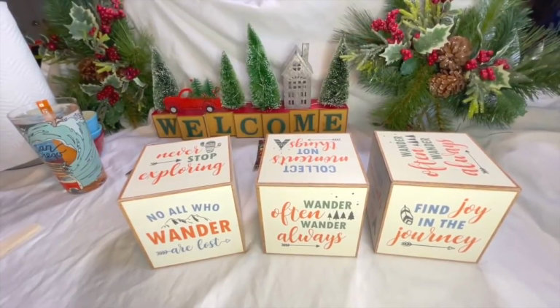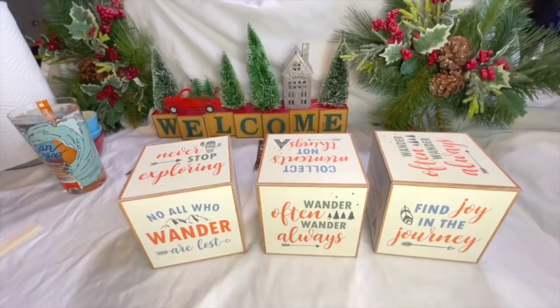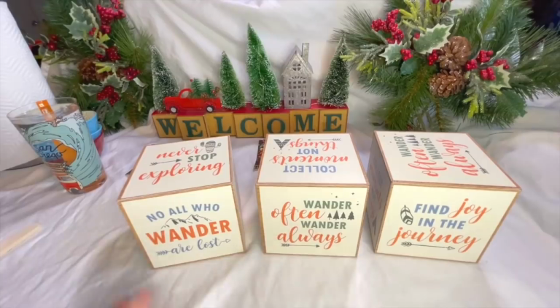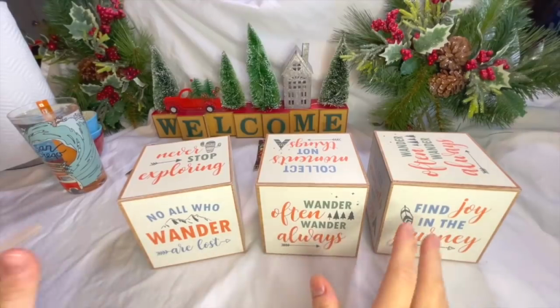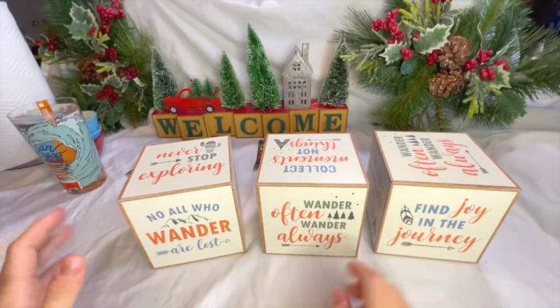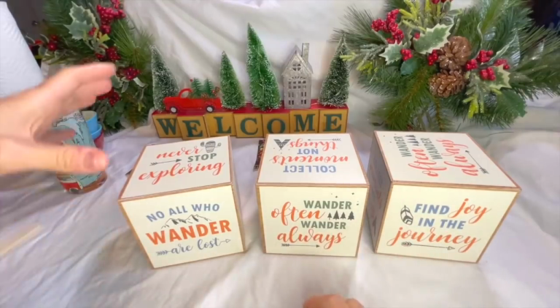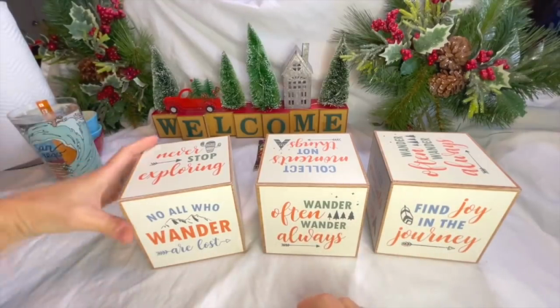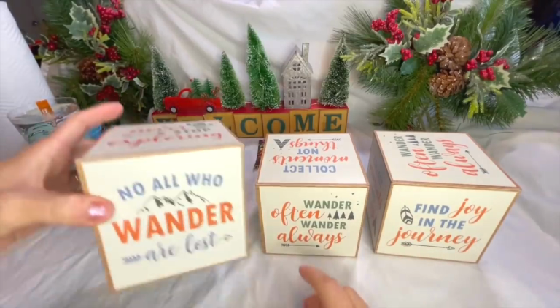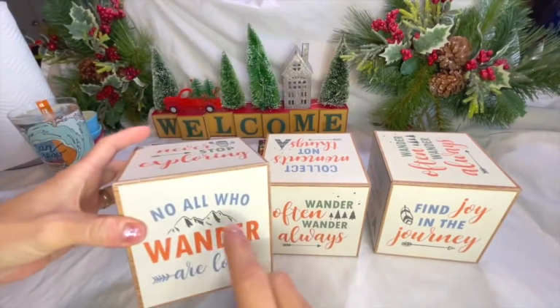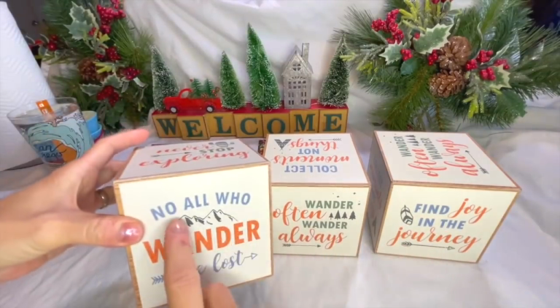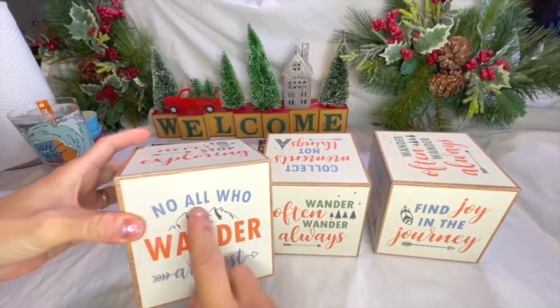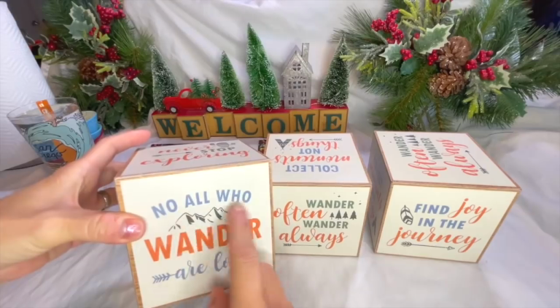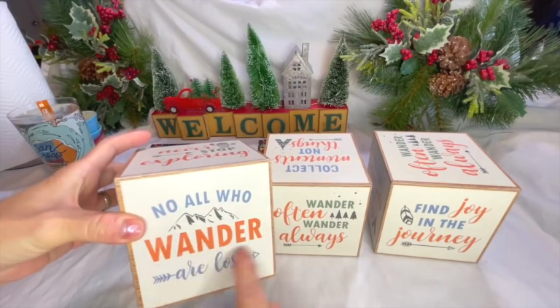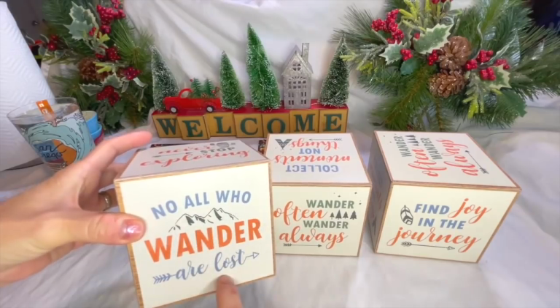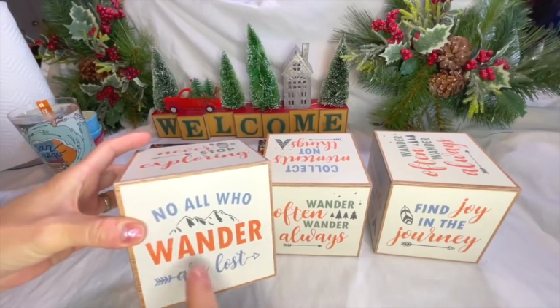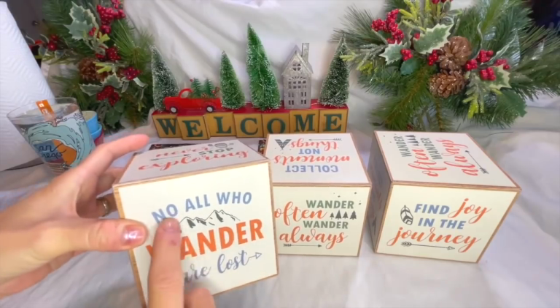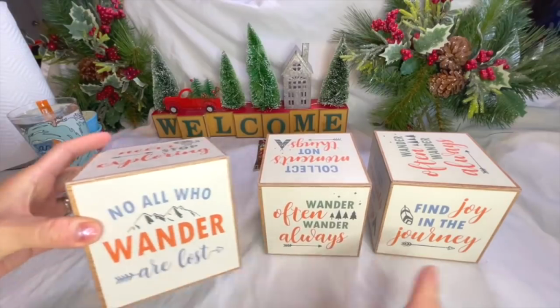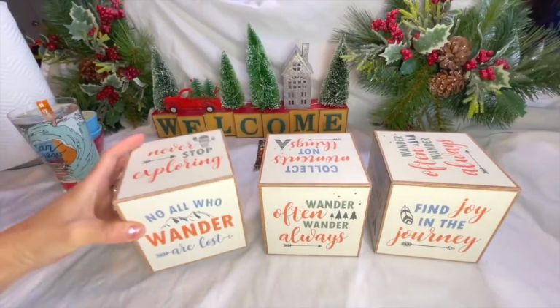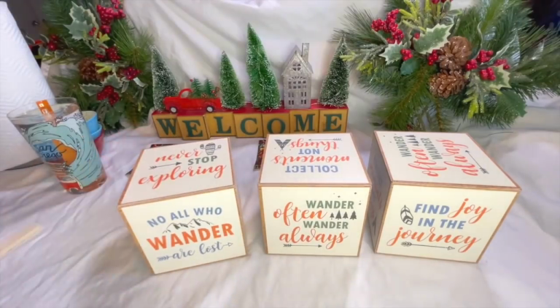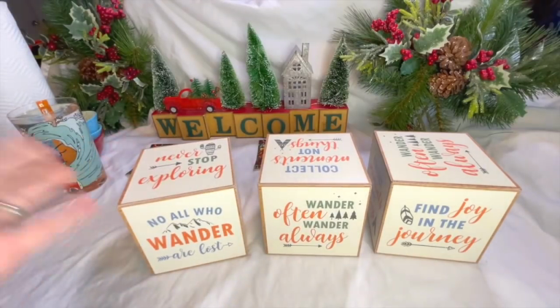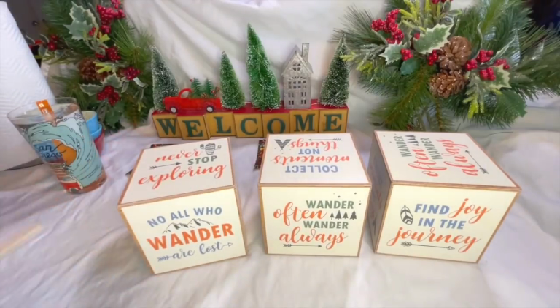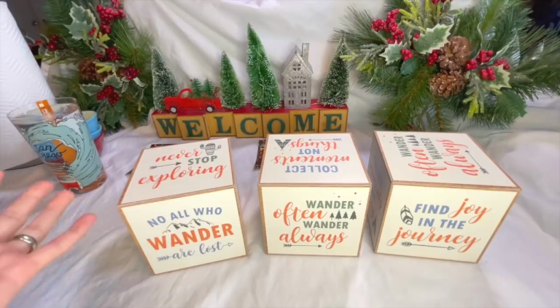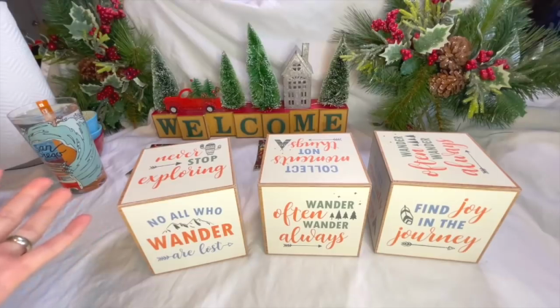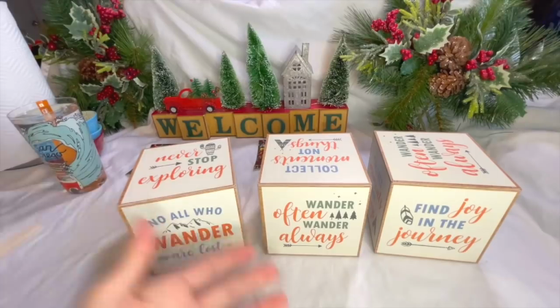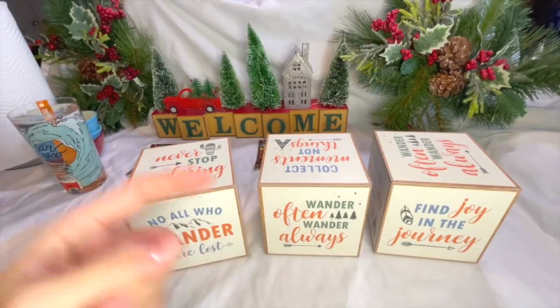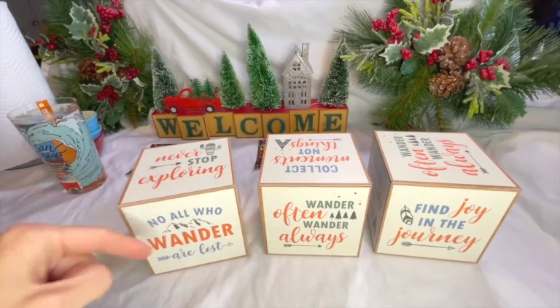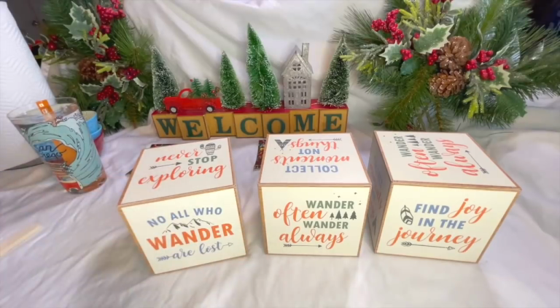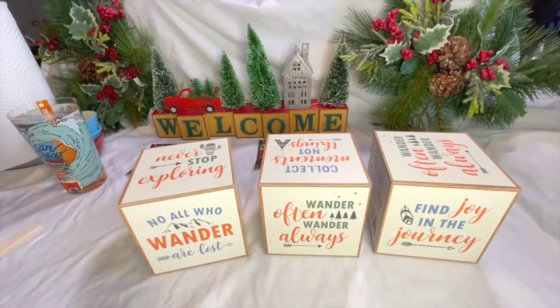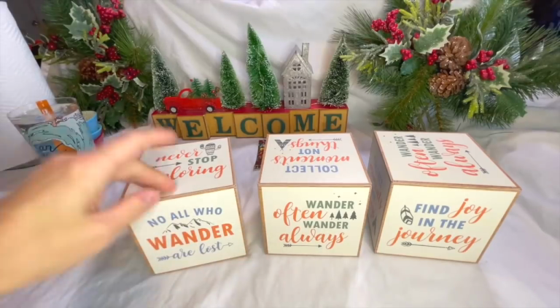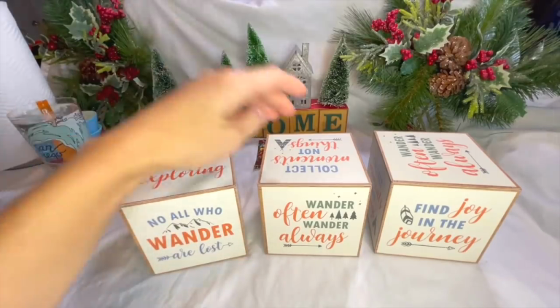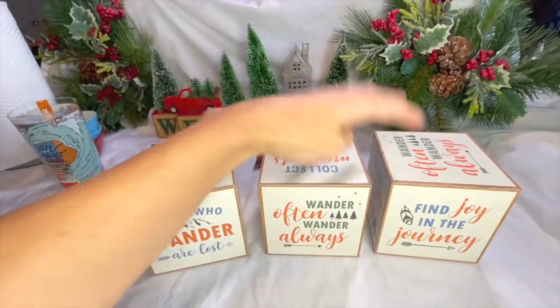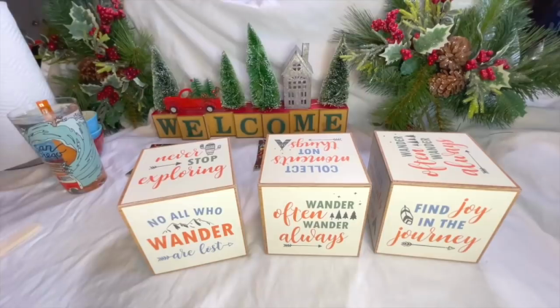I forgot all about this little project until I just found these. Remember the sign that I found? 'Know all who wander are lost' — it was a typo and they threw a bunch of these away. I wish I had not donated all of them, but I kept three because I wanted to do this project — one for us, one for each of the kids' families.